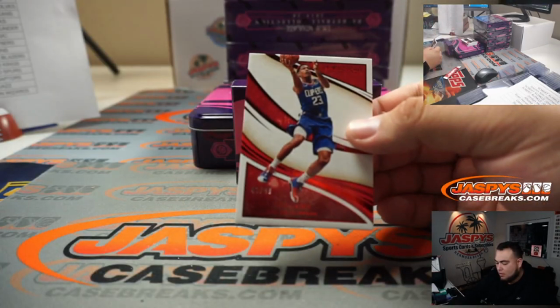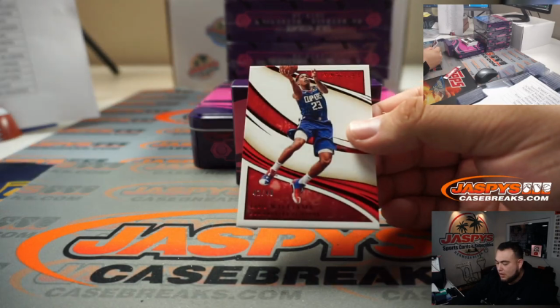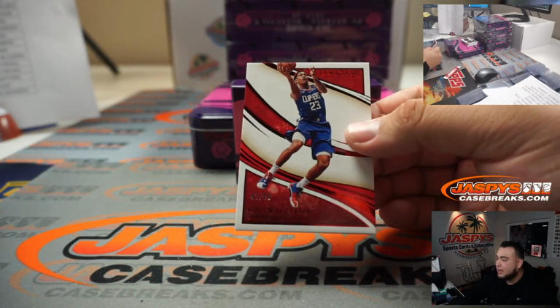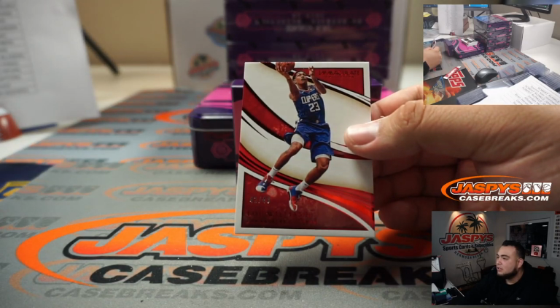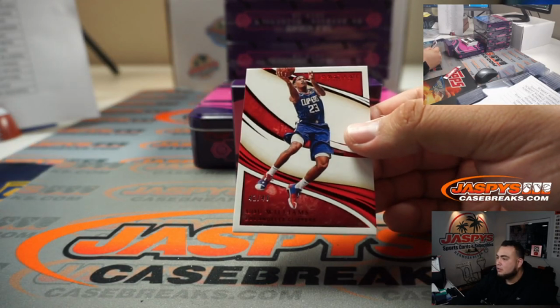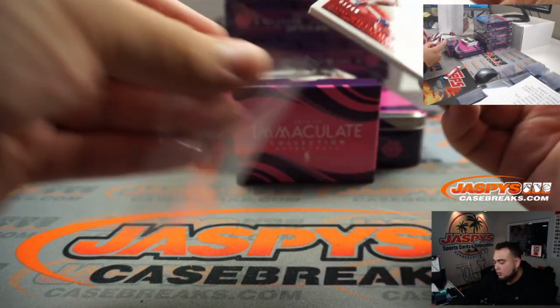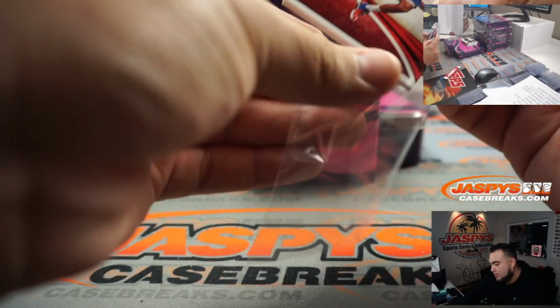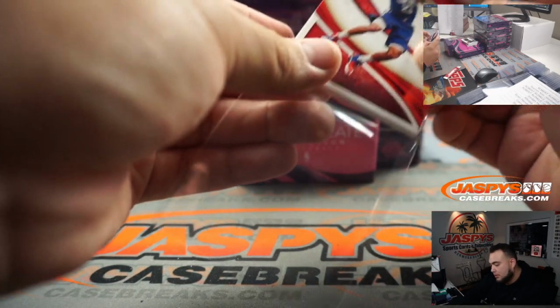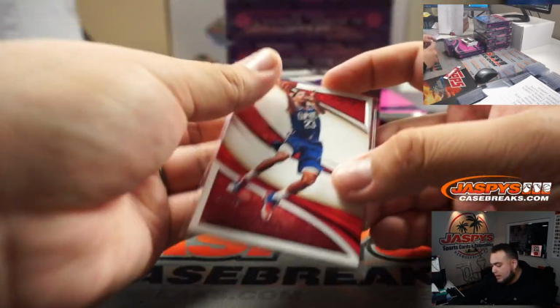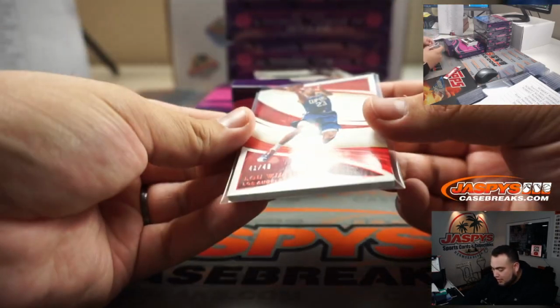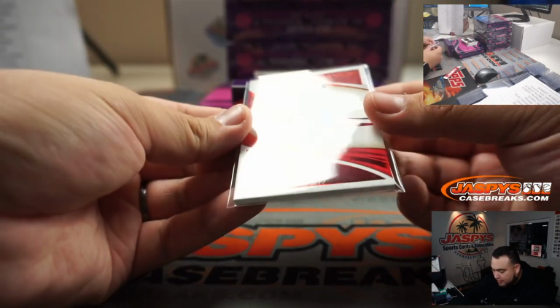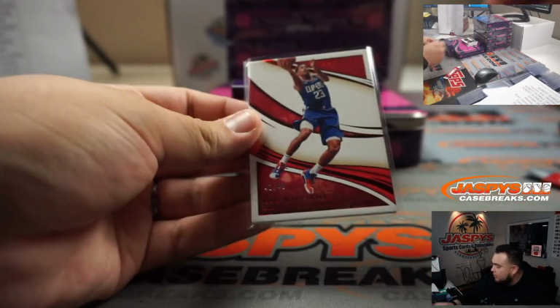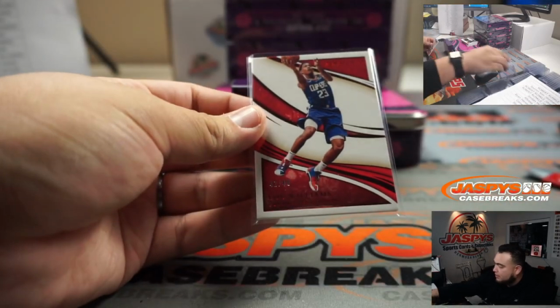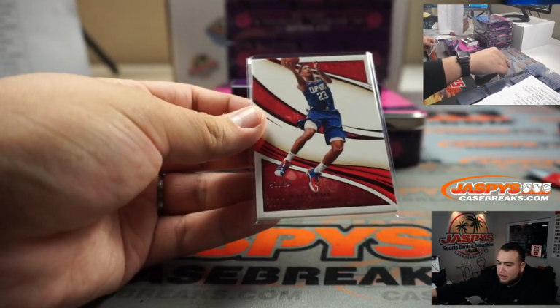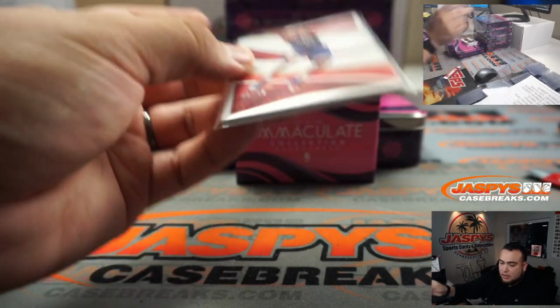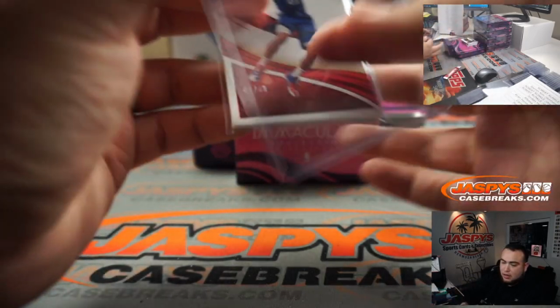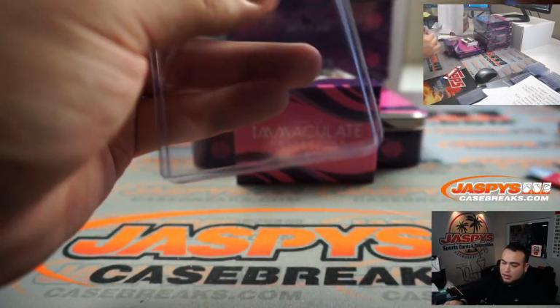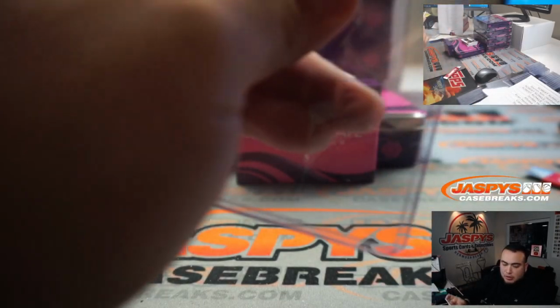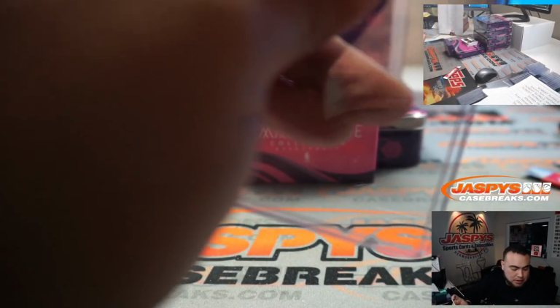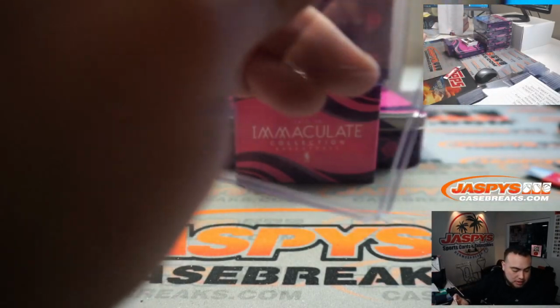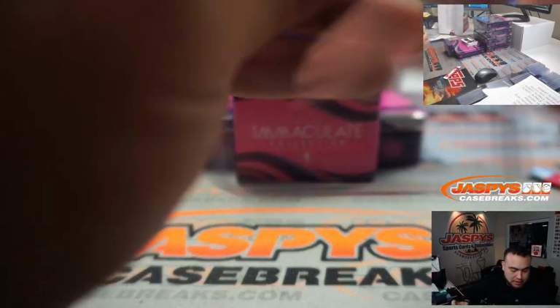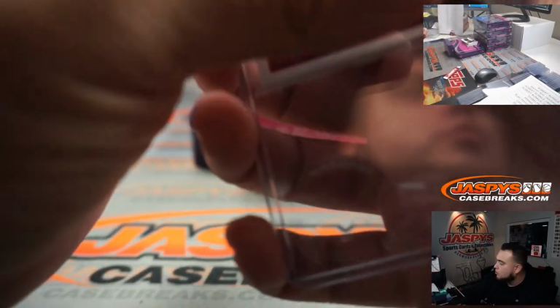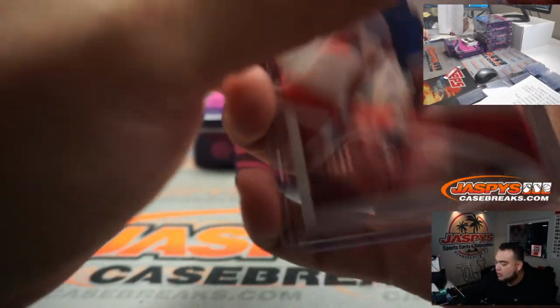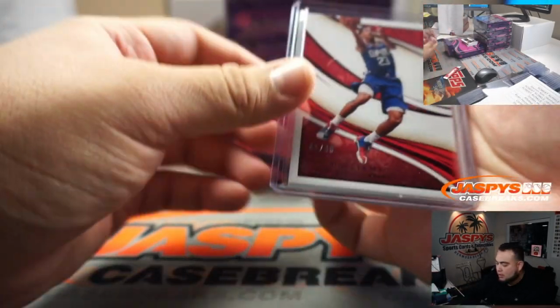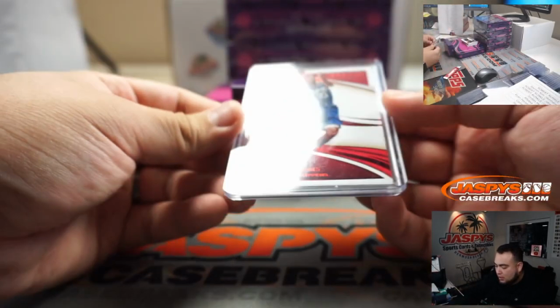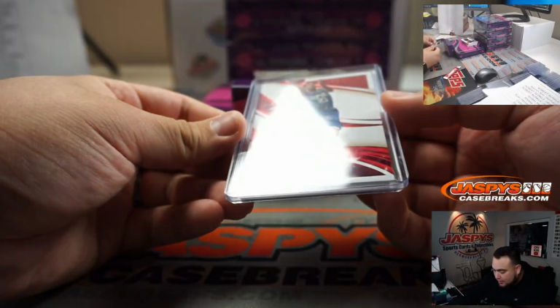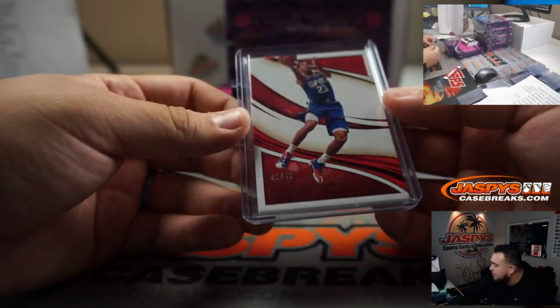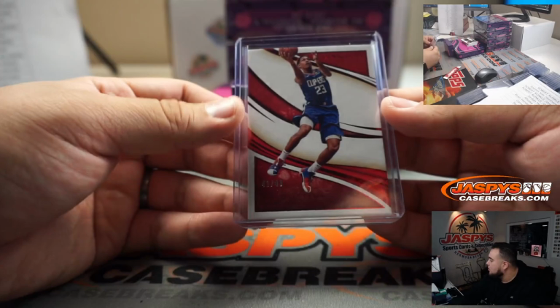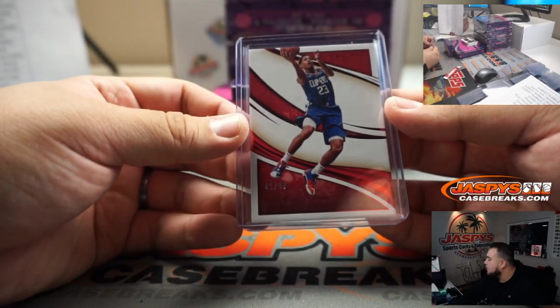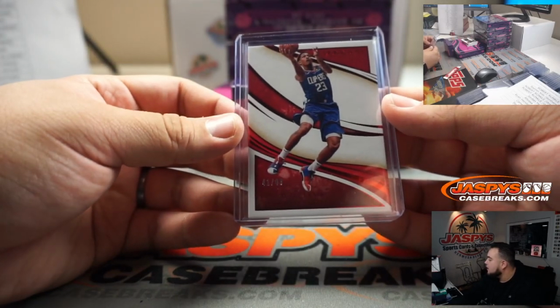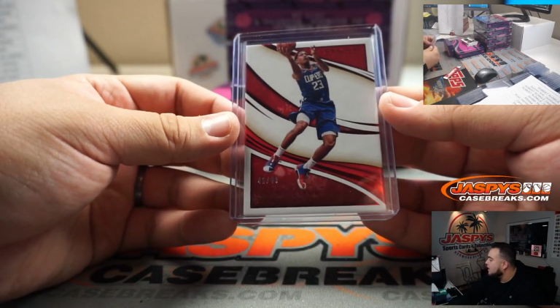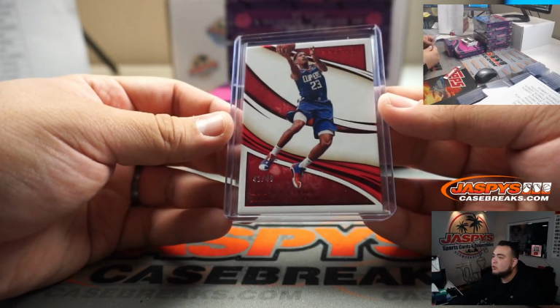Alright! We got Lou Williams numbered to 99, 41 out of 49, for the Clippers. Clippers are part of the RMB 21-team — that's going to spot one, So Men.